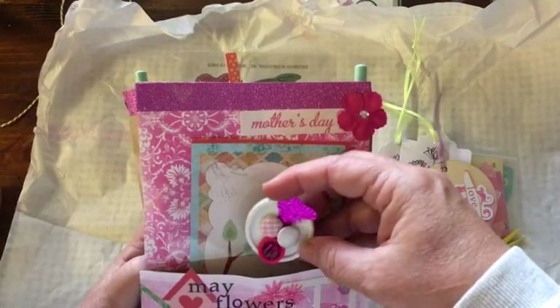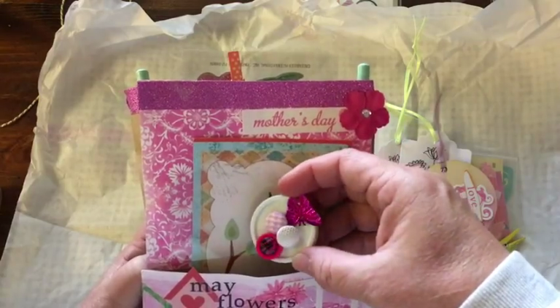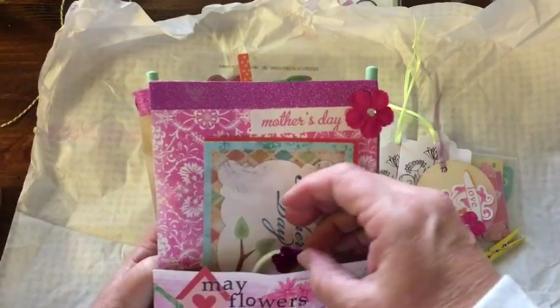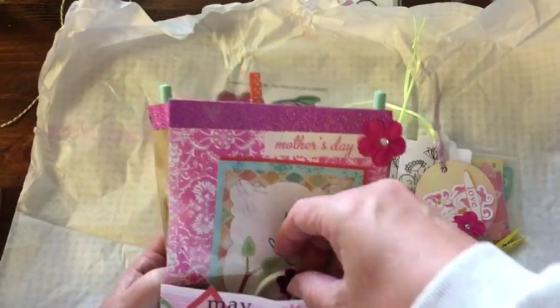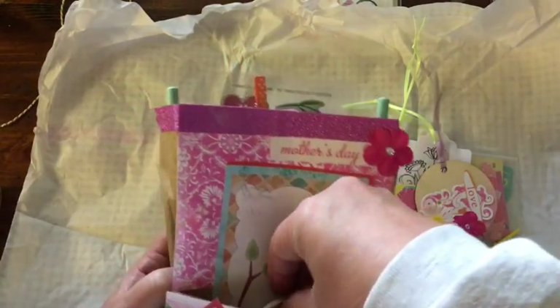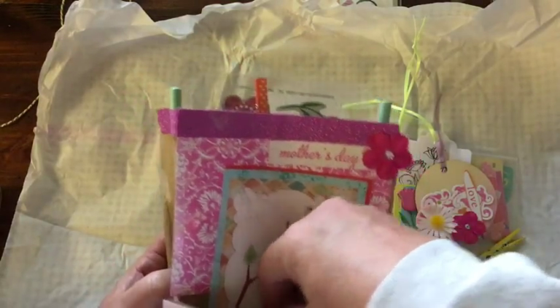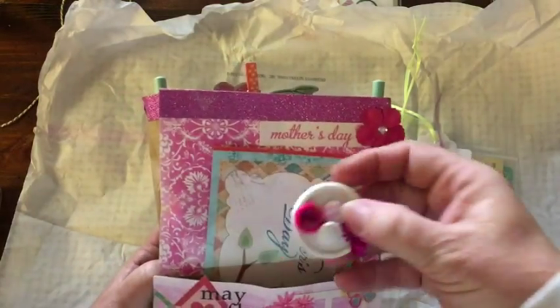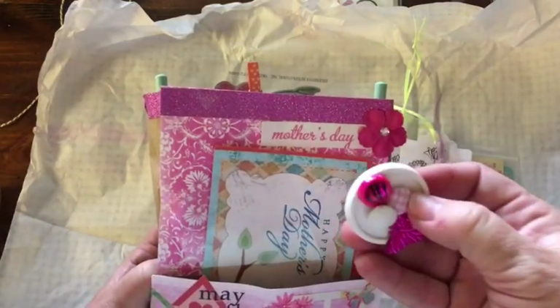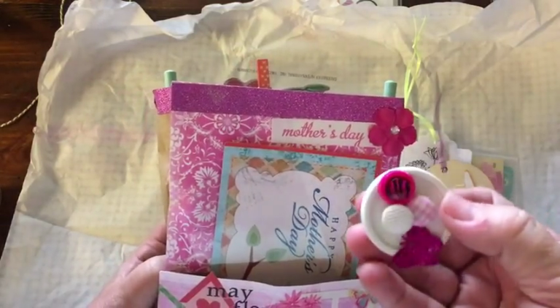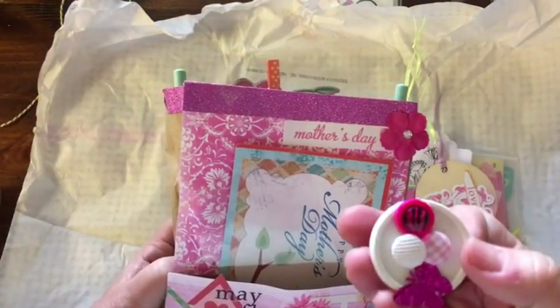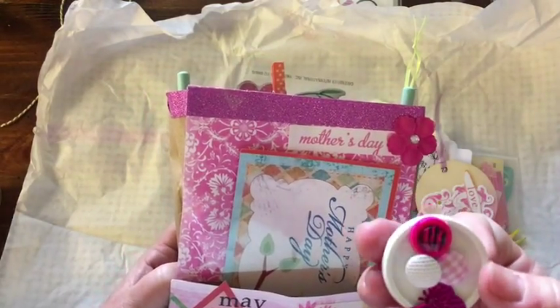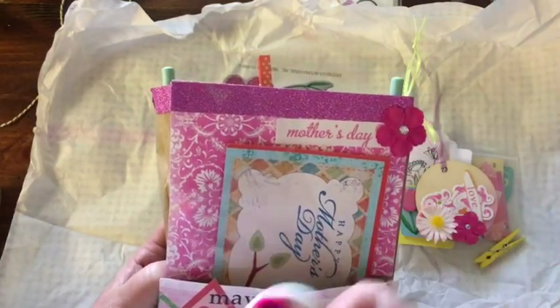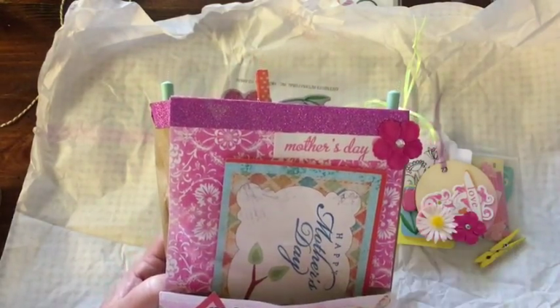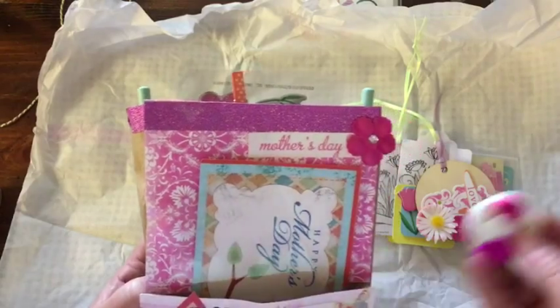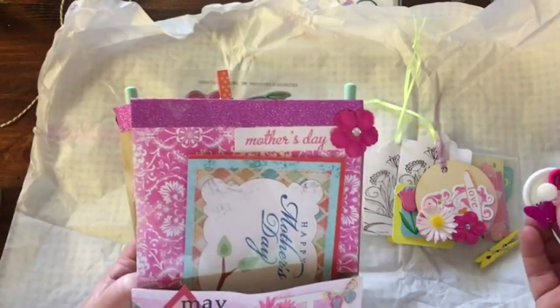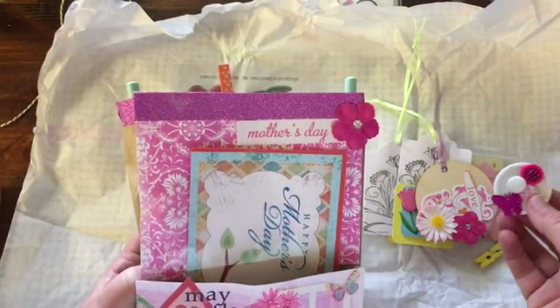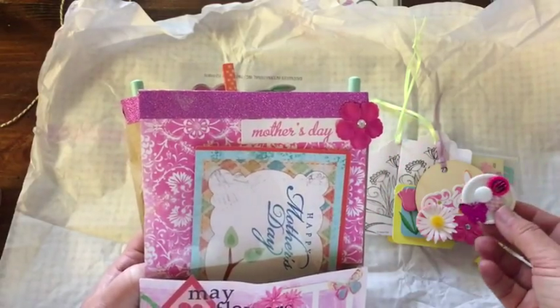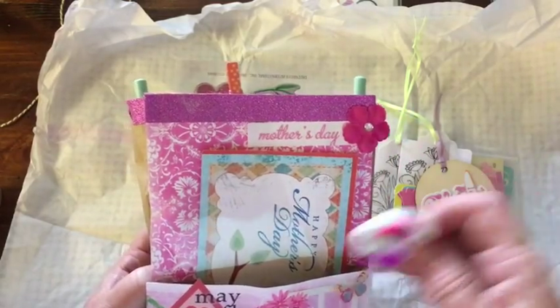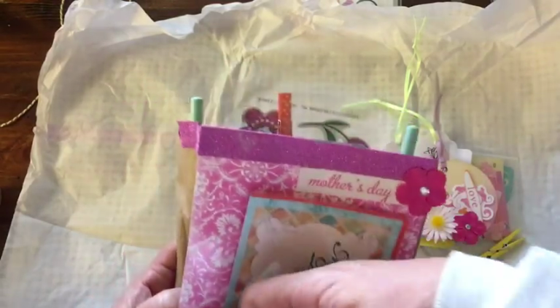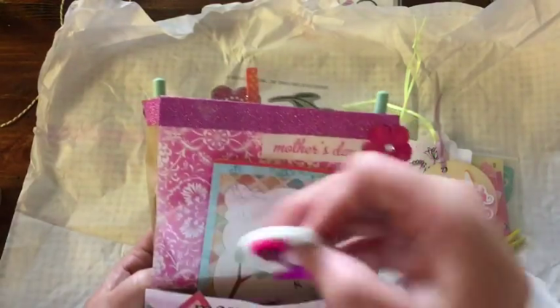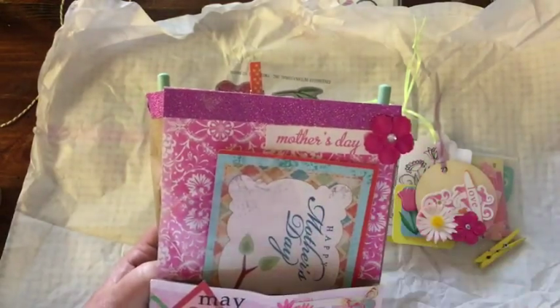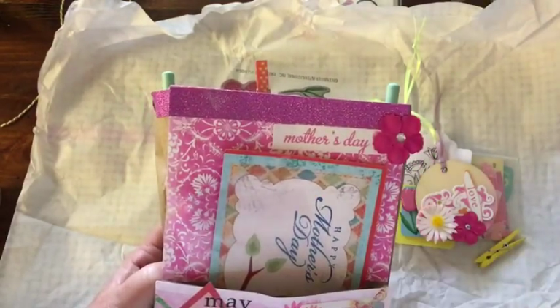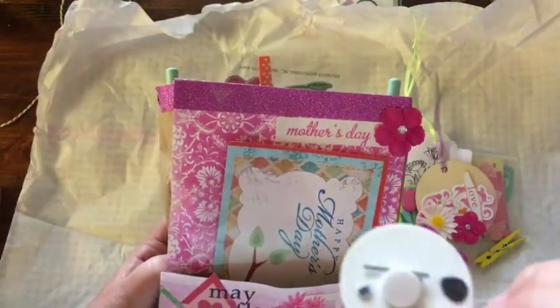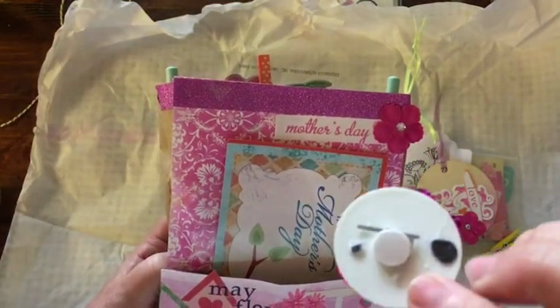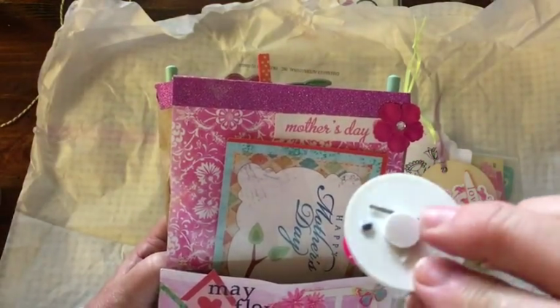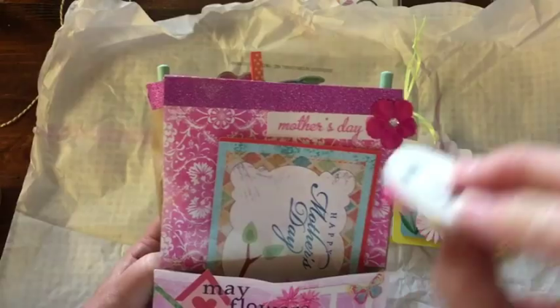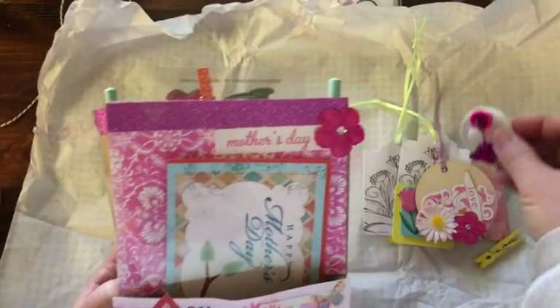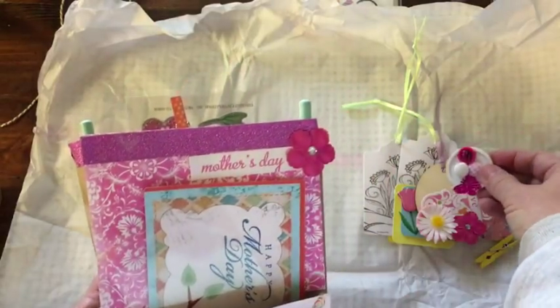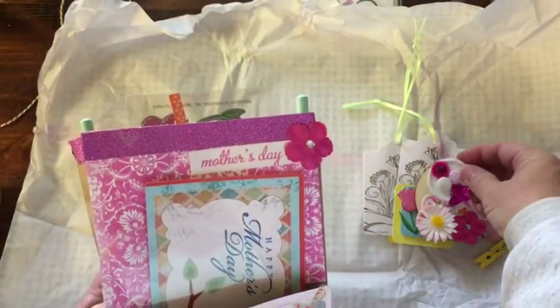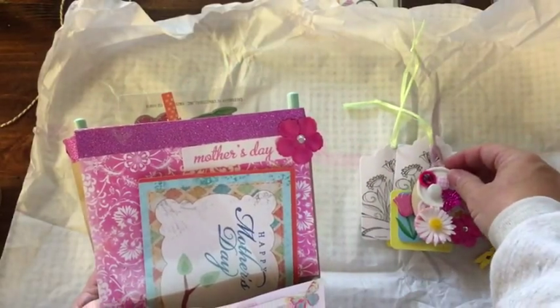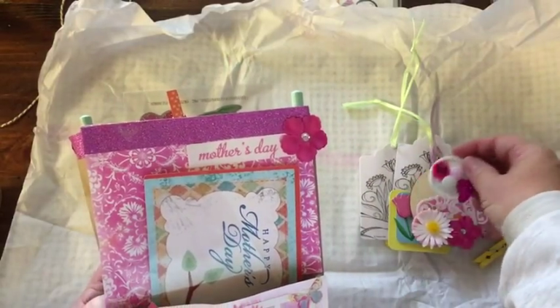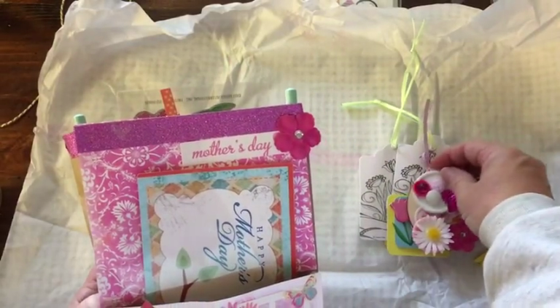Oh, and a decorated and altered button. Oh, this might — maybe this was supposed to be on there, because its sticky is gone. So it was probably on here too.